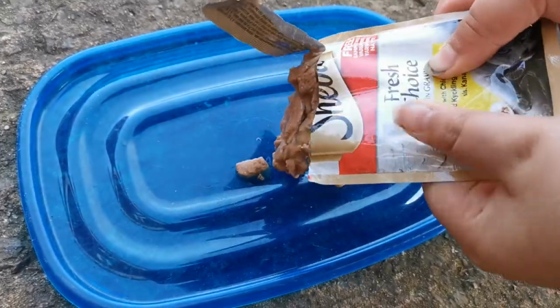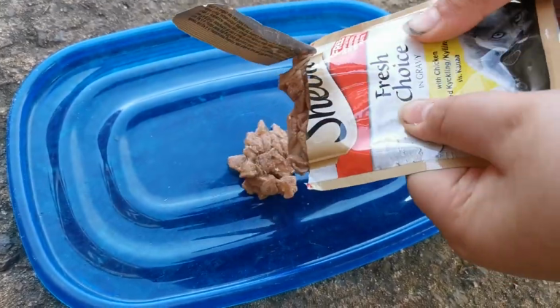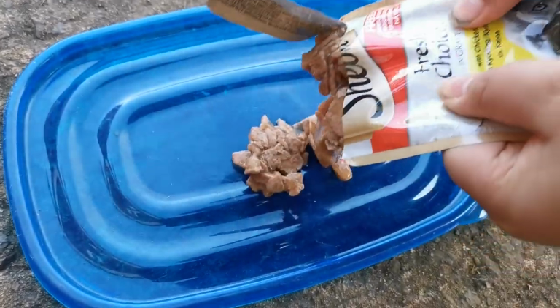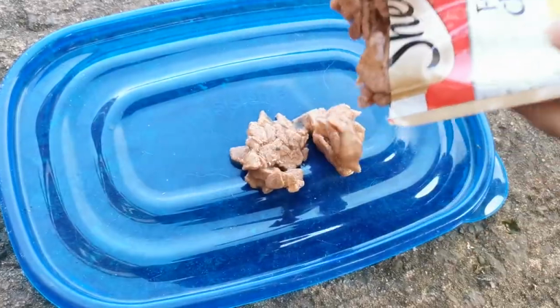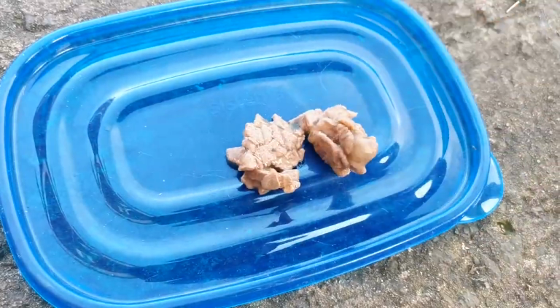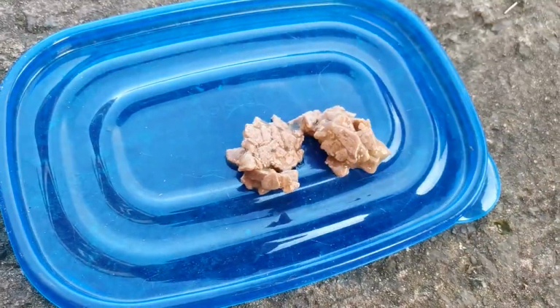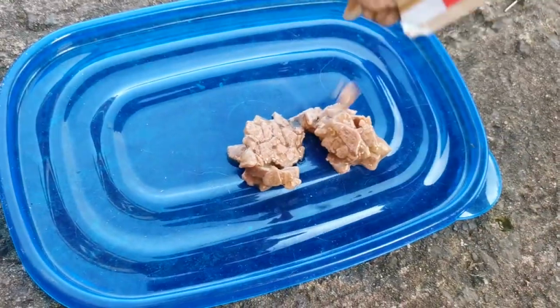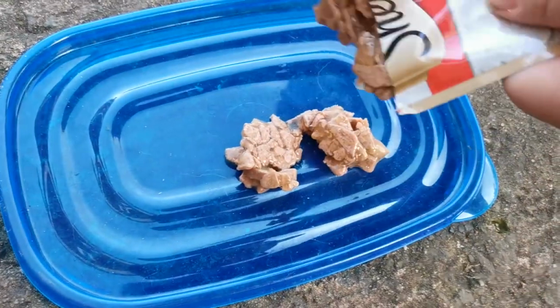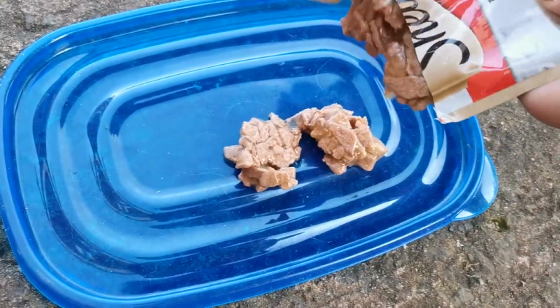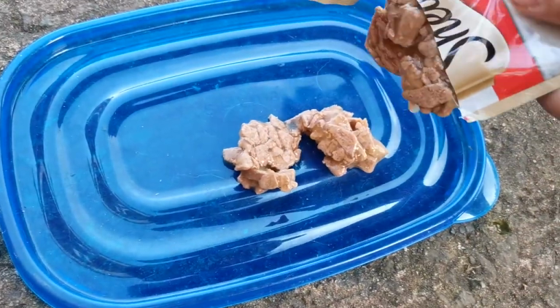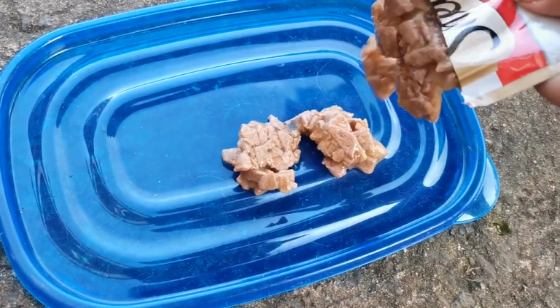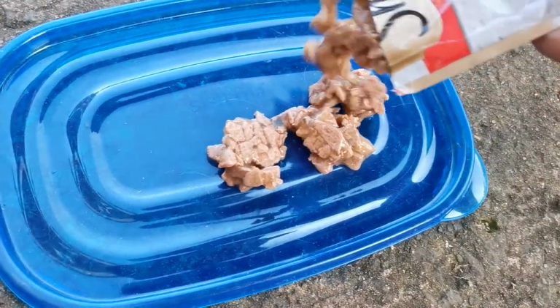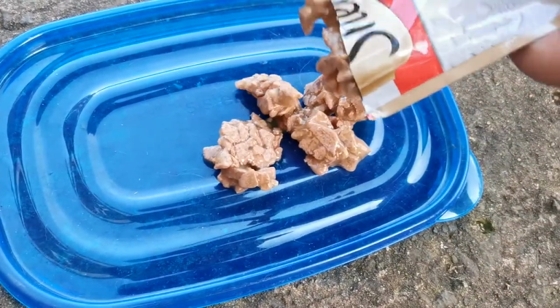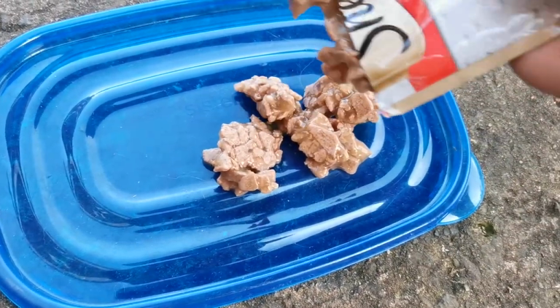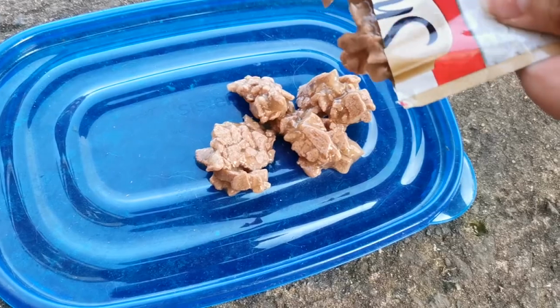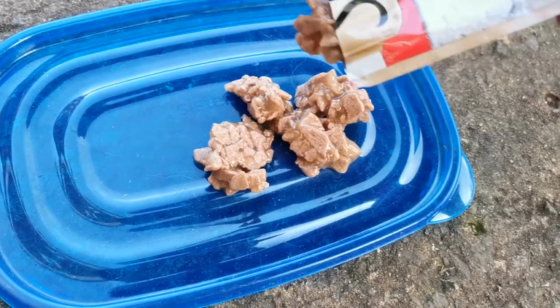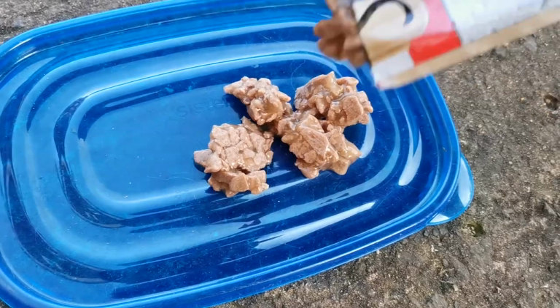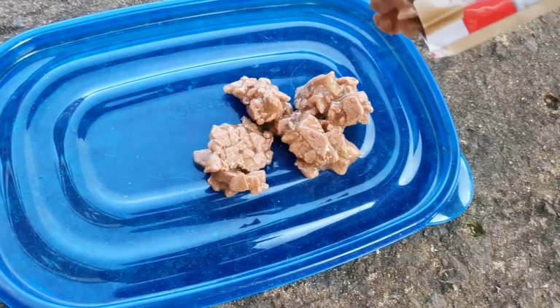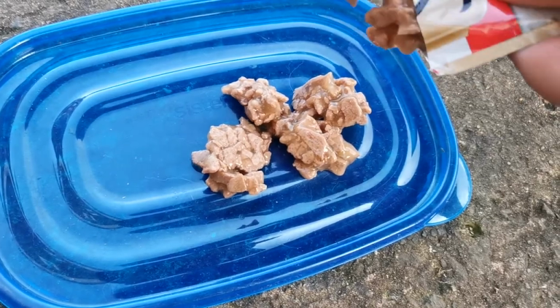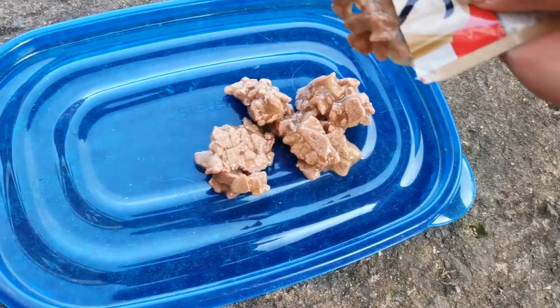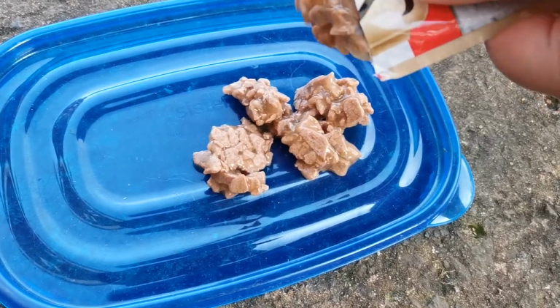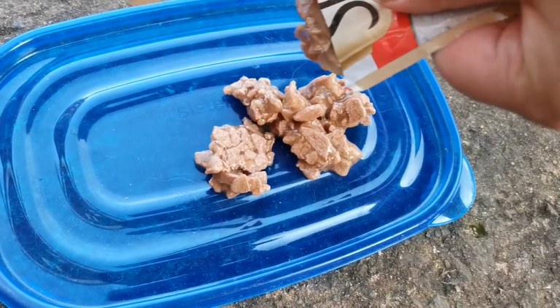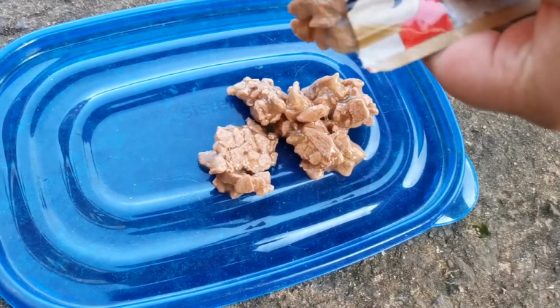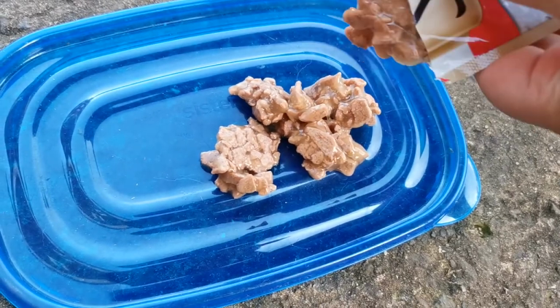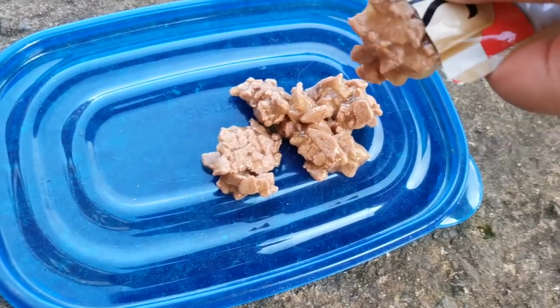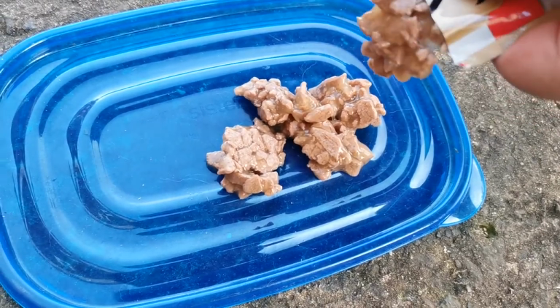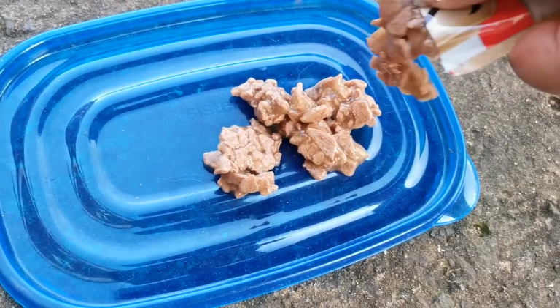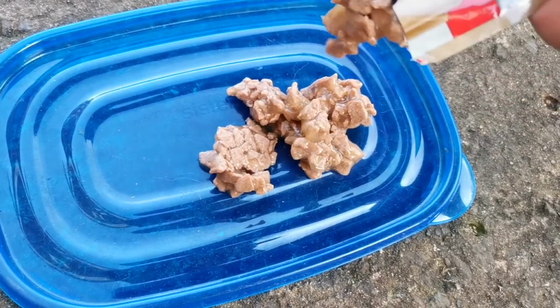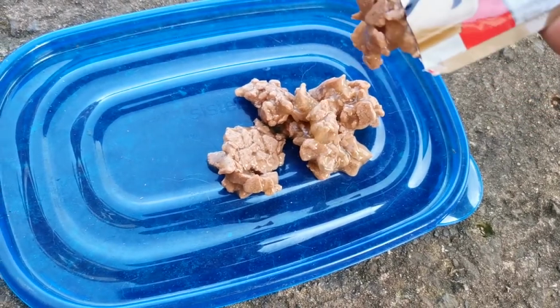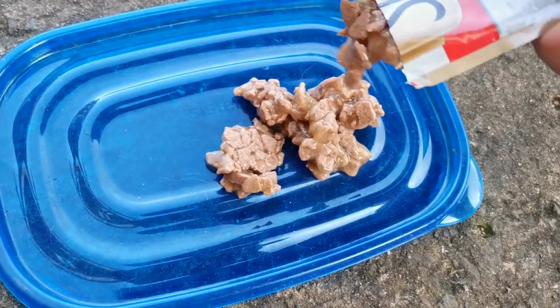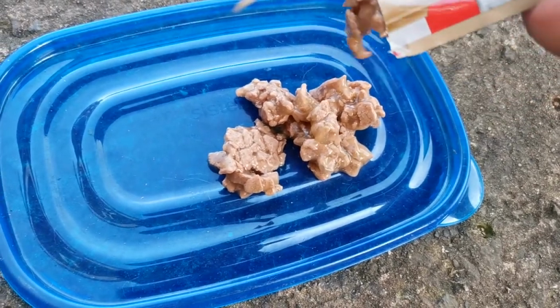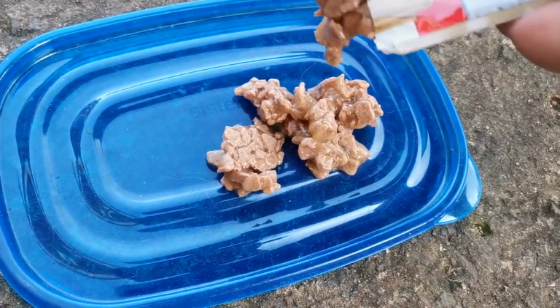So this is how it comes out. It's like this gravy — exactly what they said on the pack. That's actually amazing.